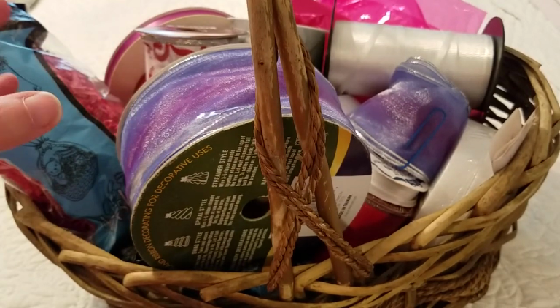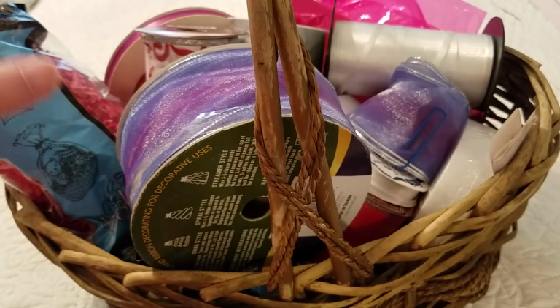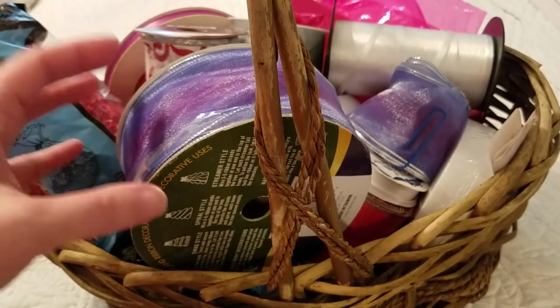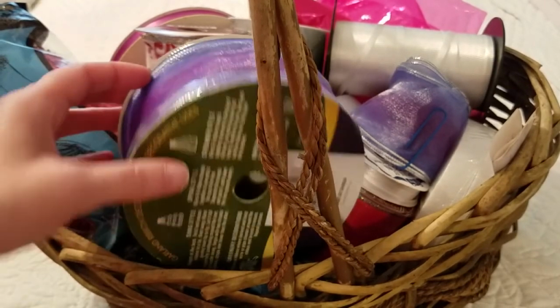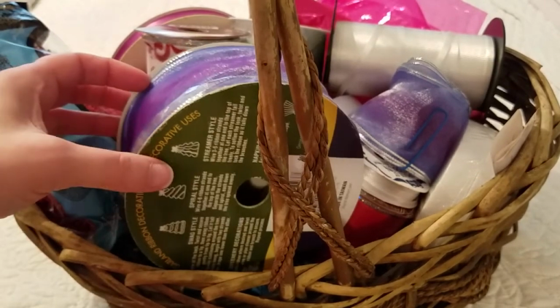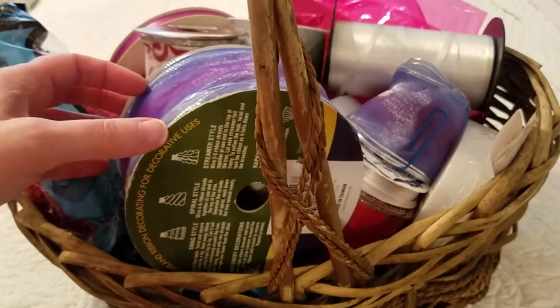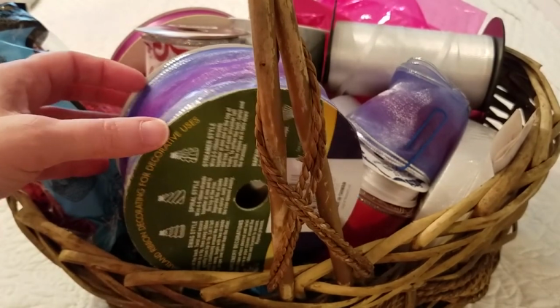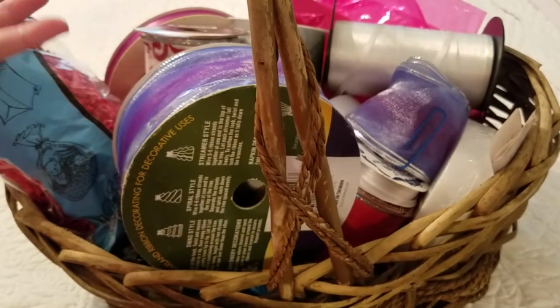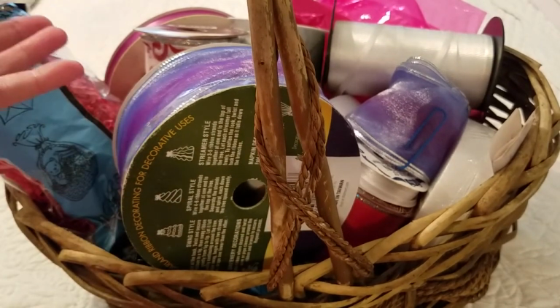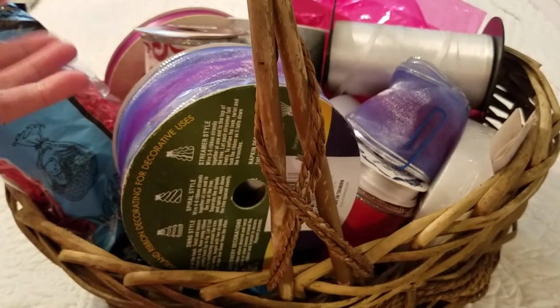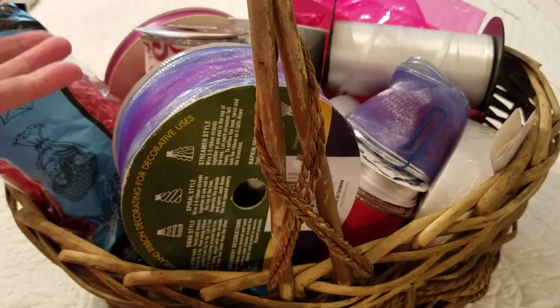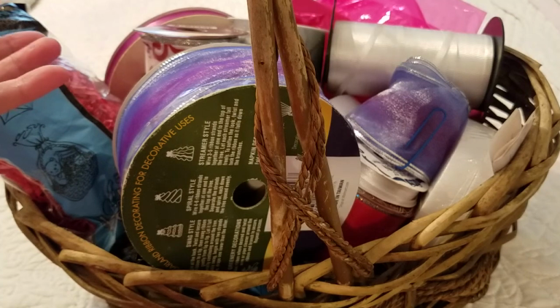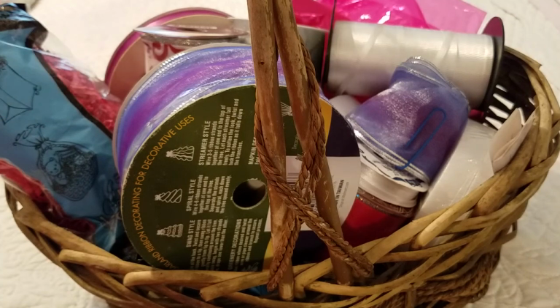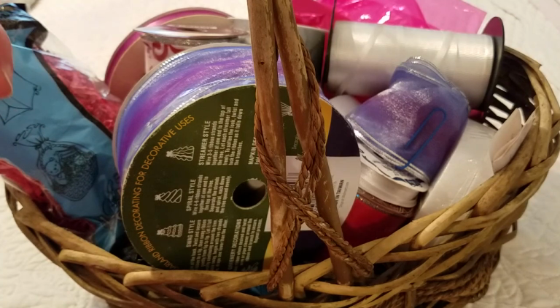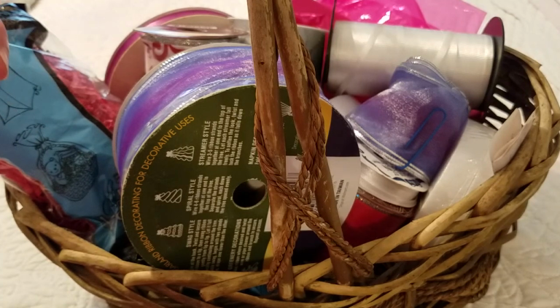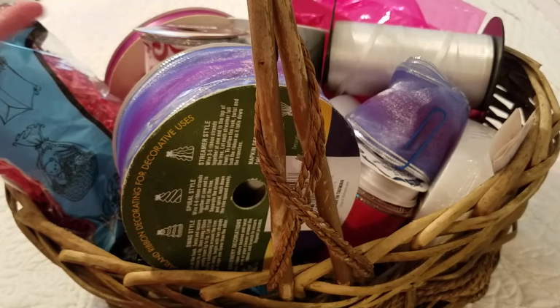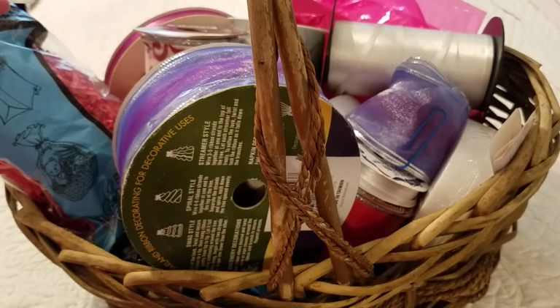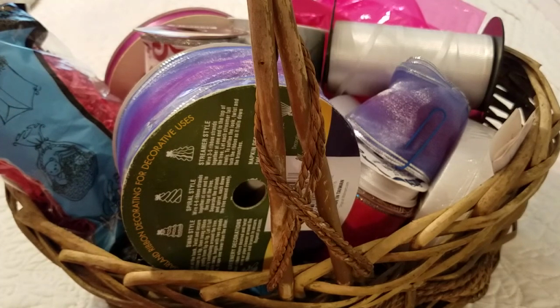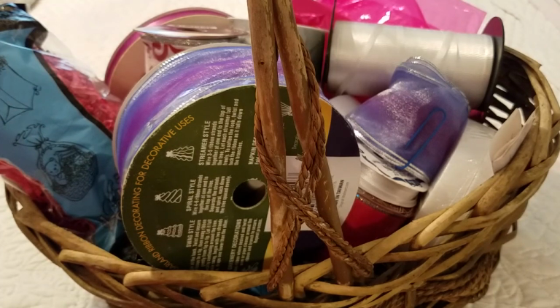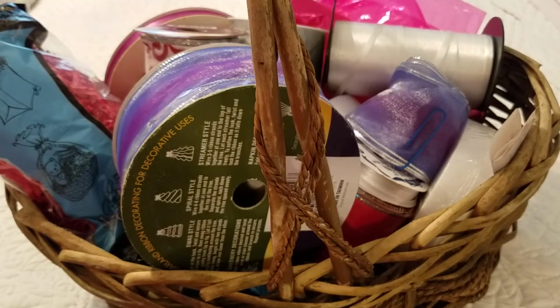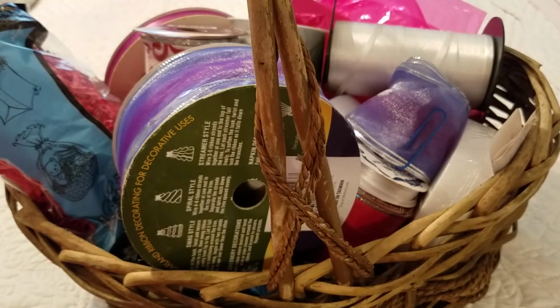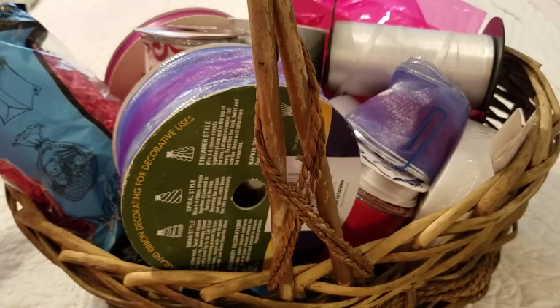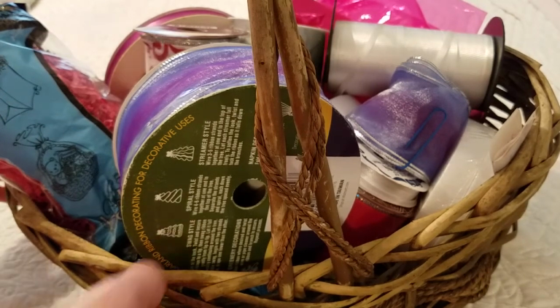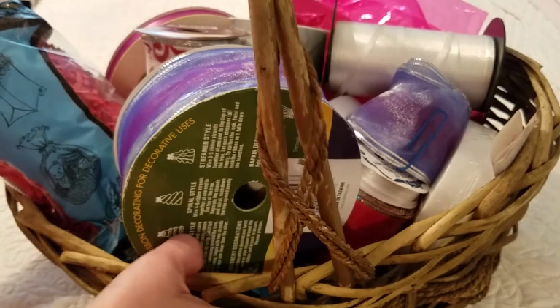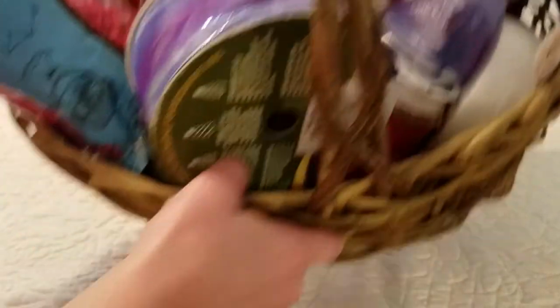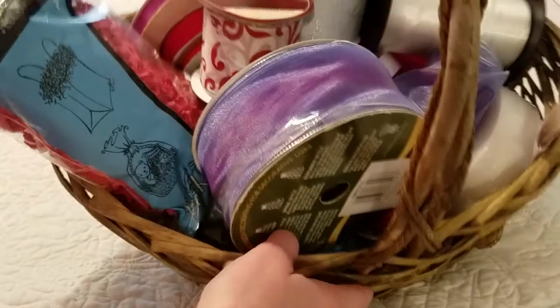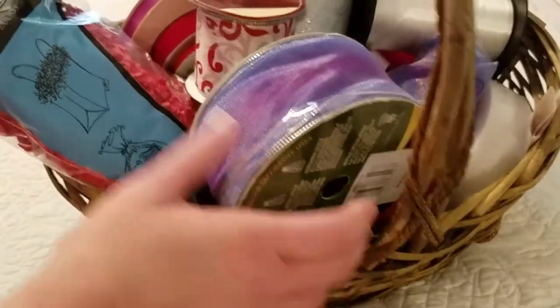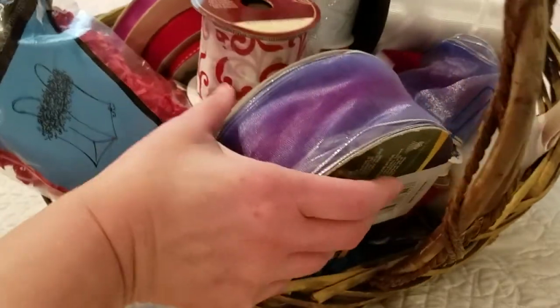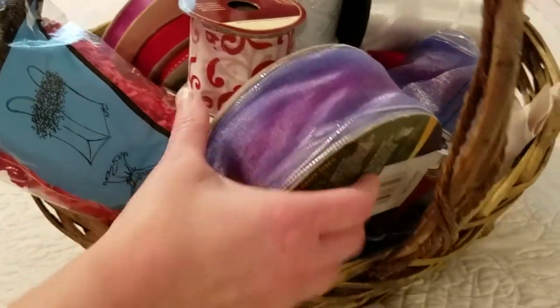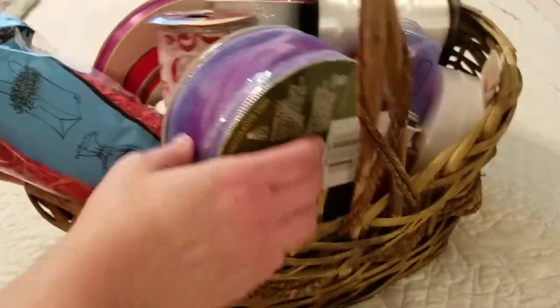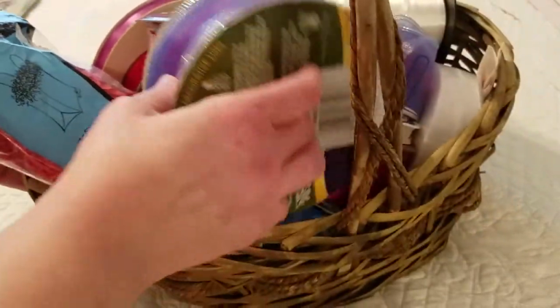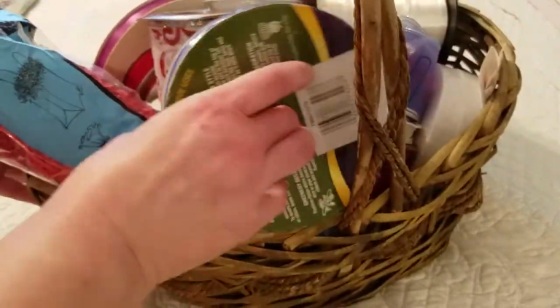So she says, well, I have a basket of ribbon for you if you want it. And I said, I sure do. So yeah, here's all this great ribbon.